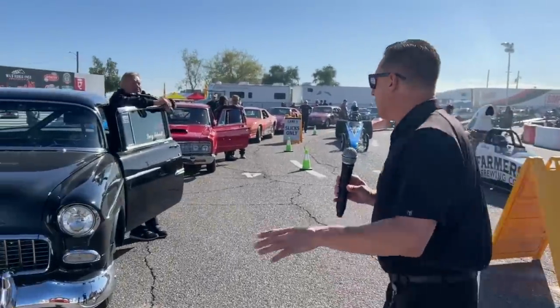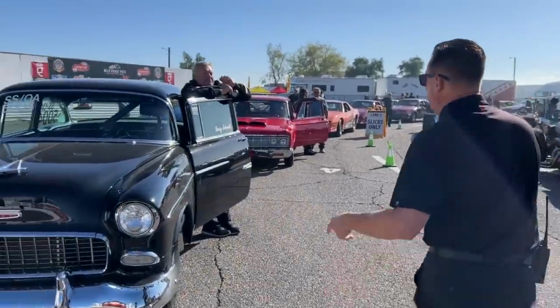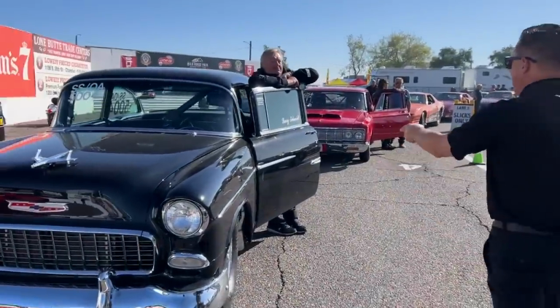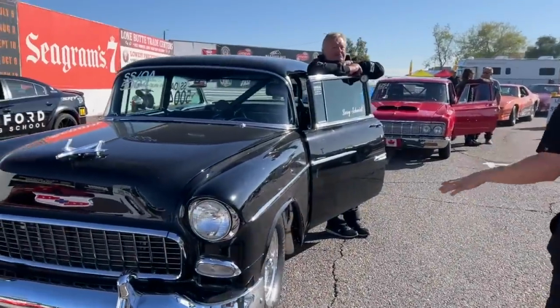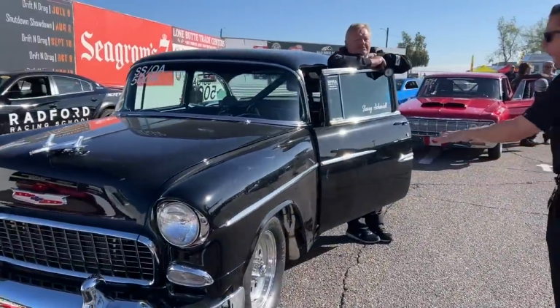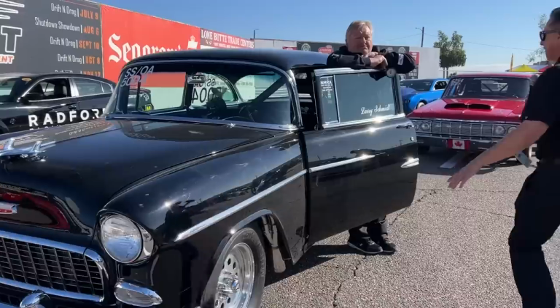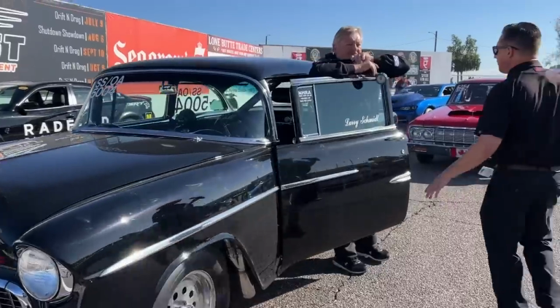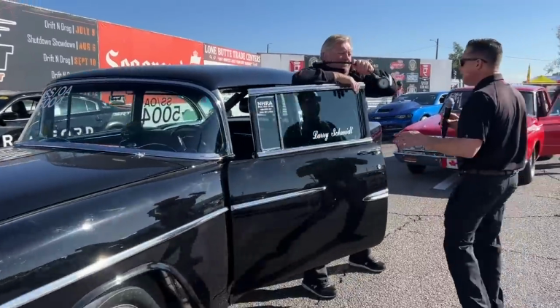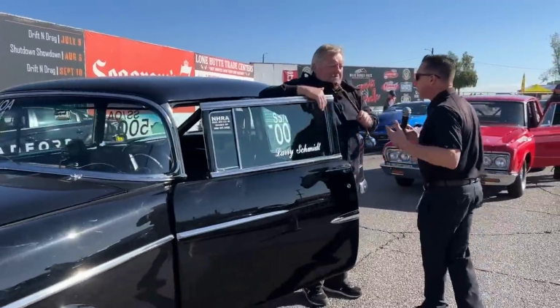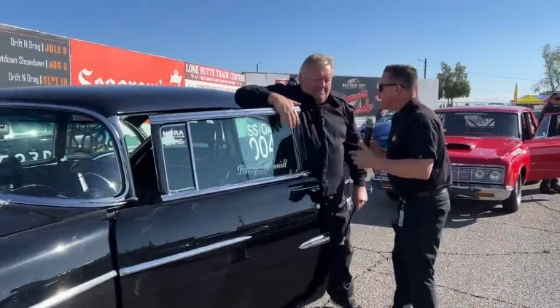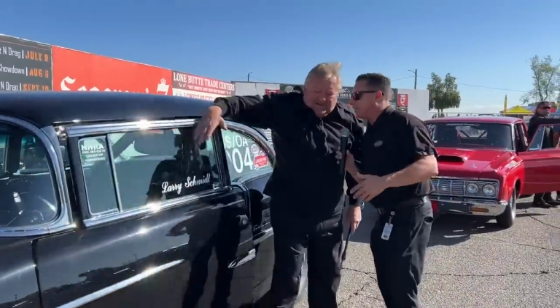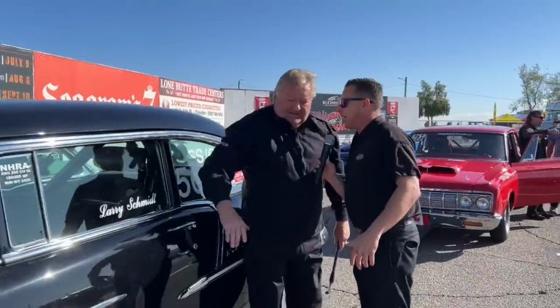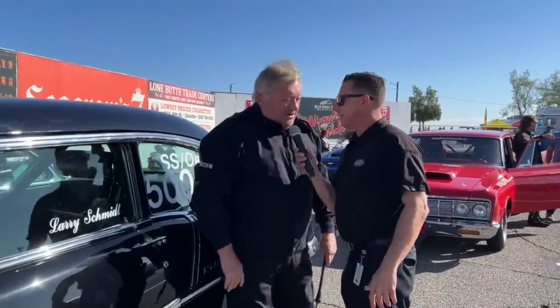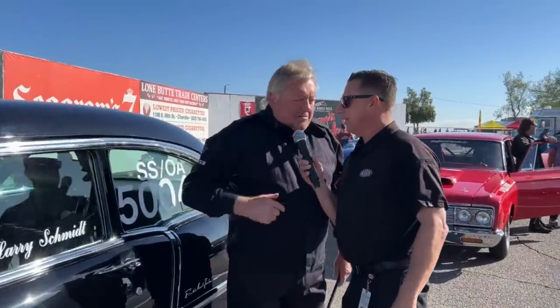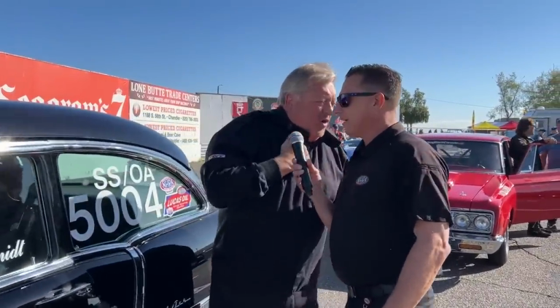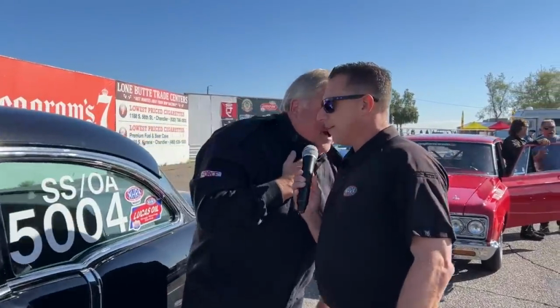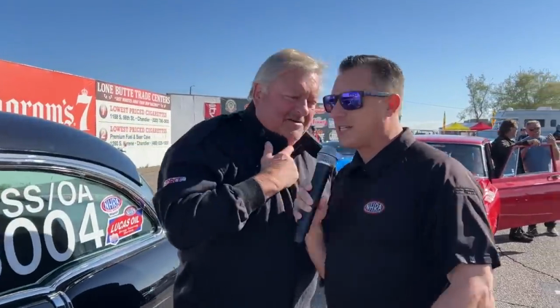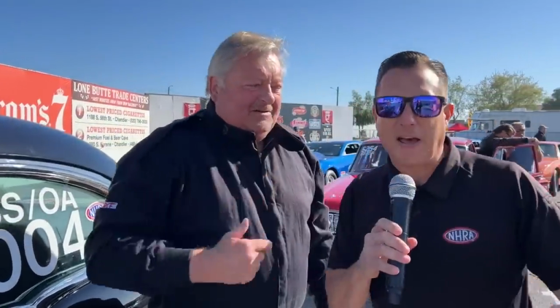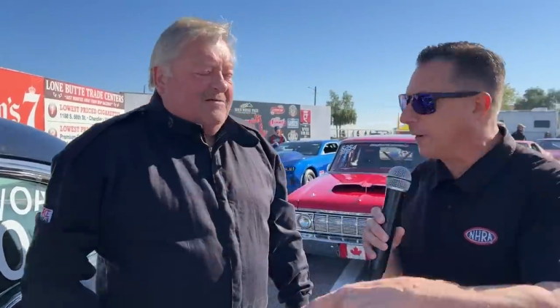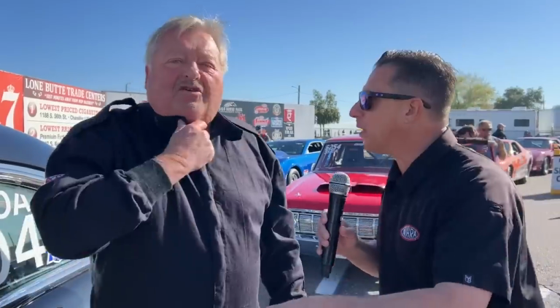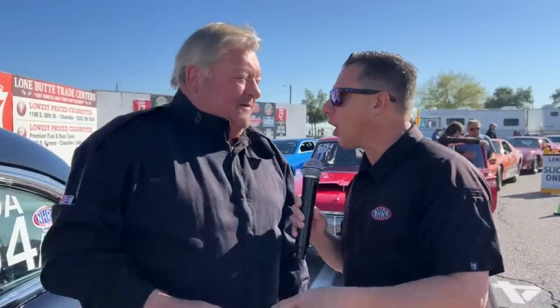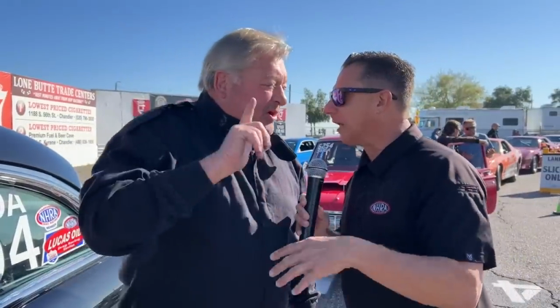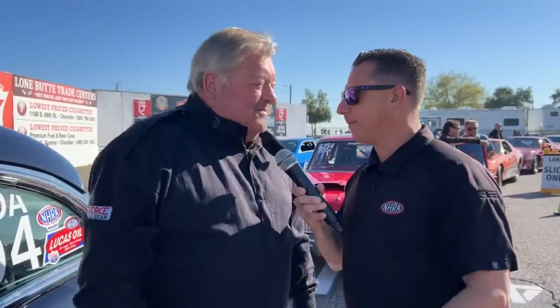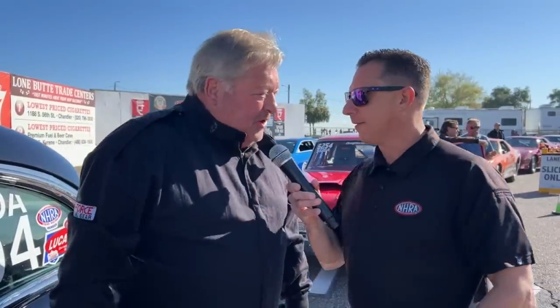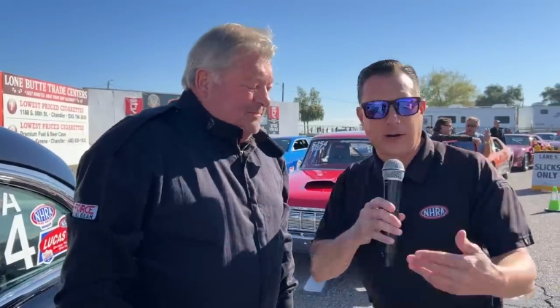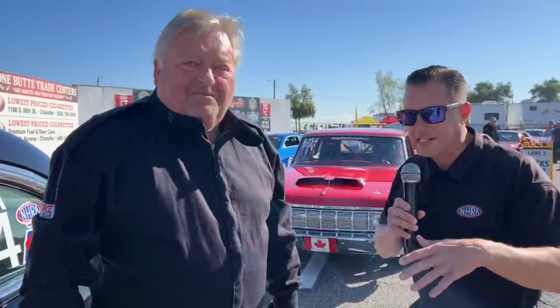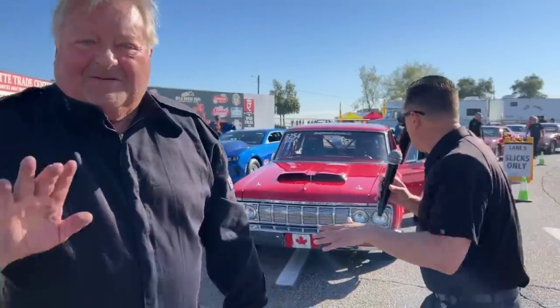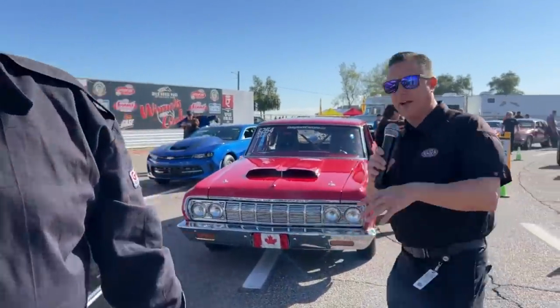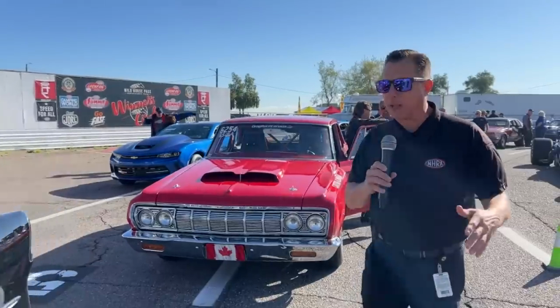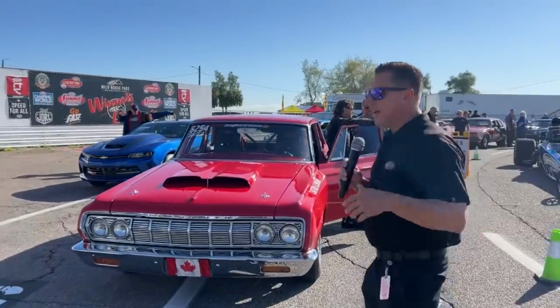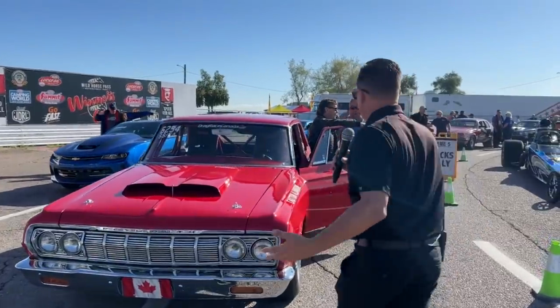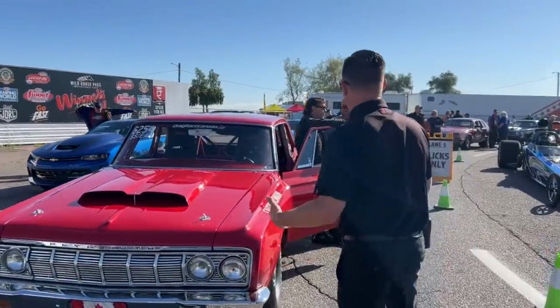They're getting ready to go out. This is Larry Schmidt, his beautiful Tri-5 Chevrolet. Larry, you ready to race here this weekend? Yes — well, he's got a bad voice, but he's got a beautiful car. We love it. Thank you.